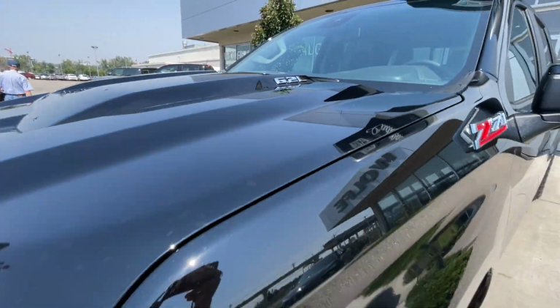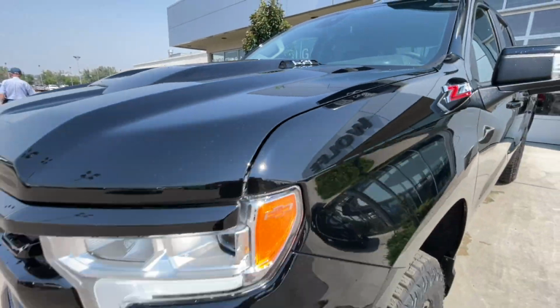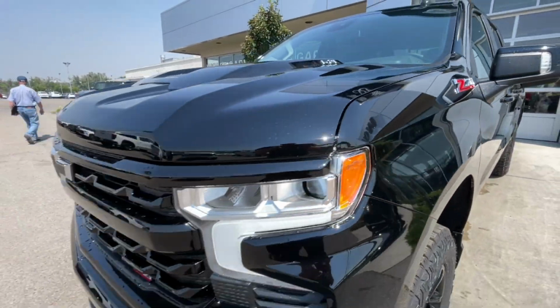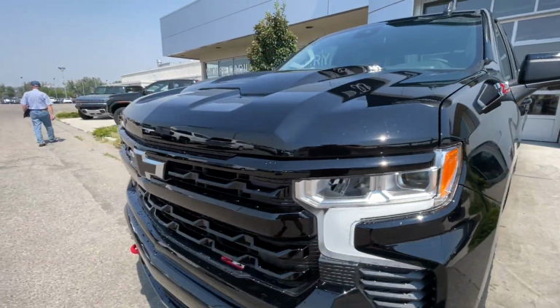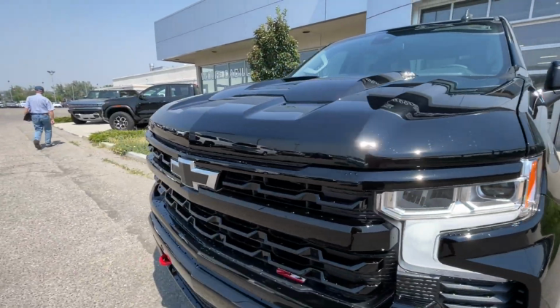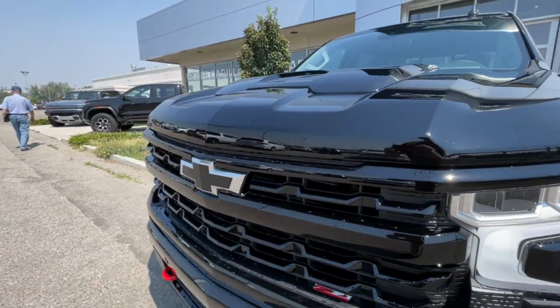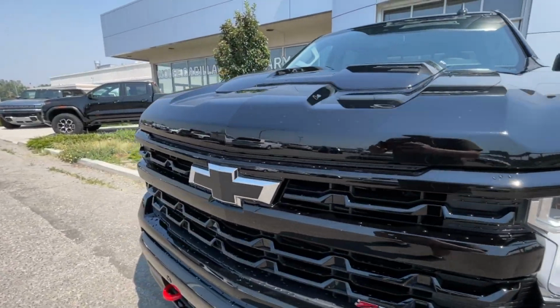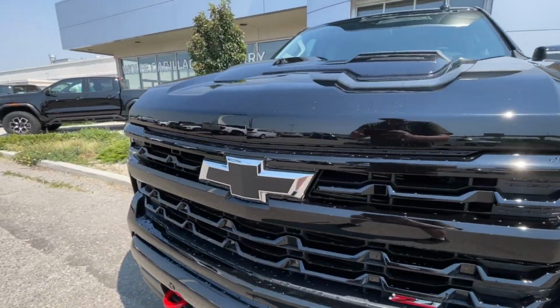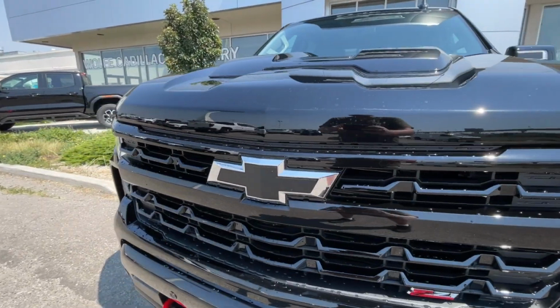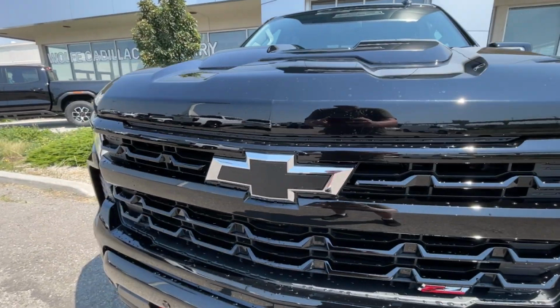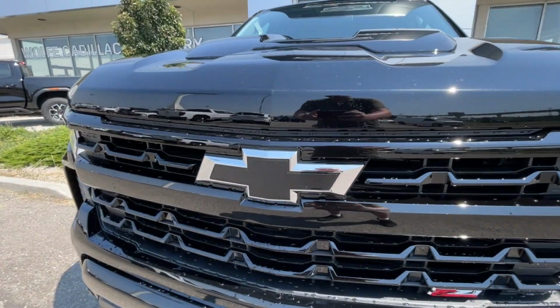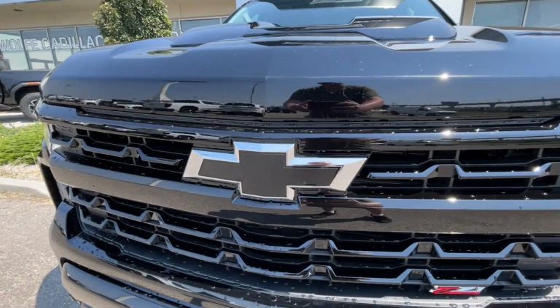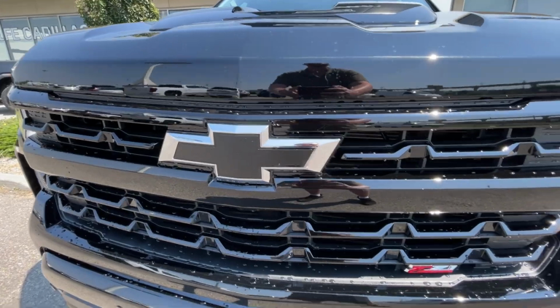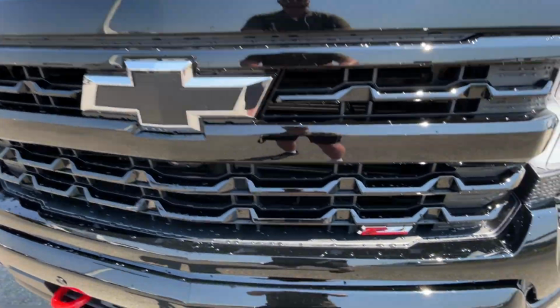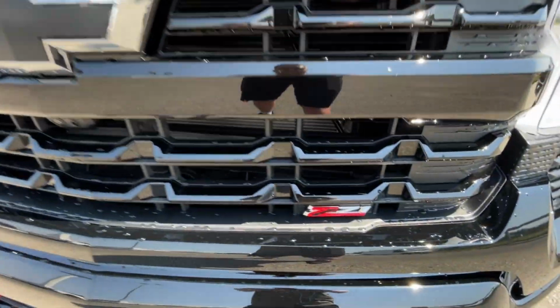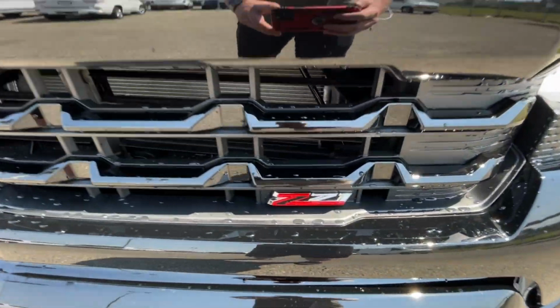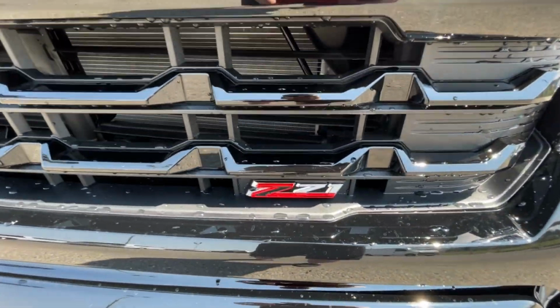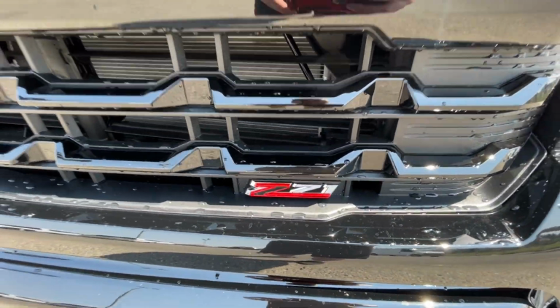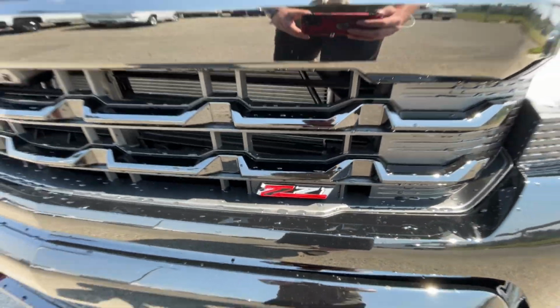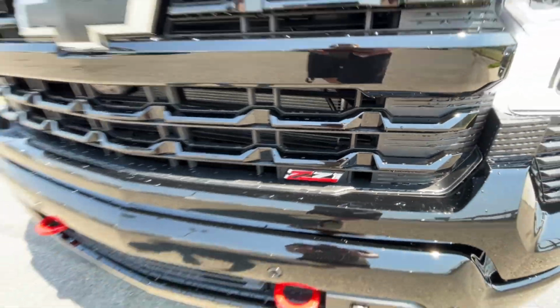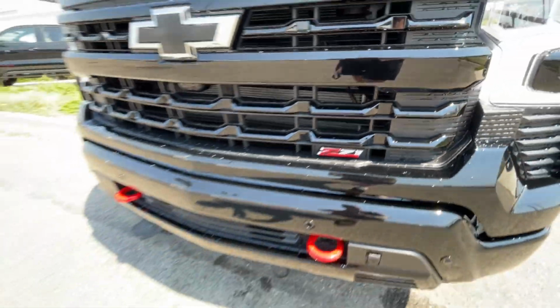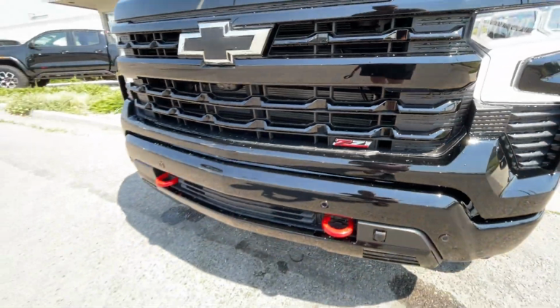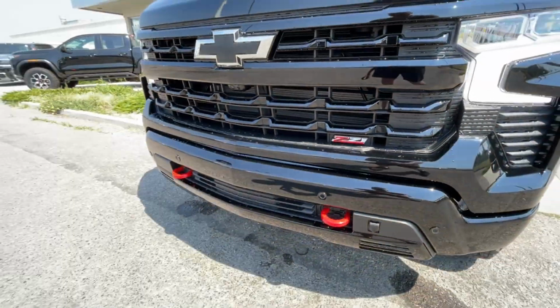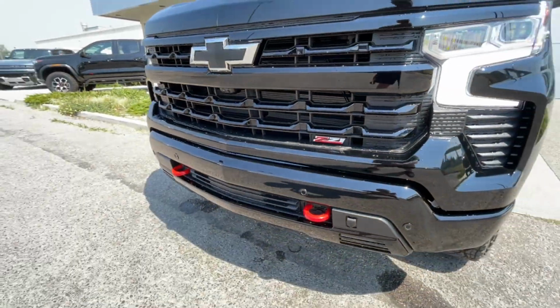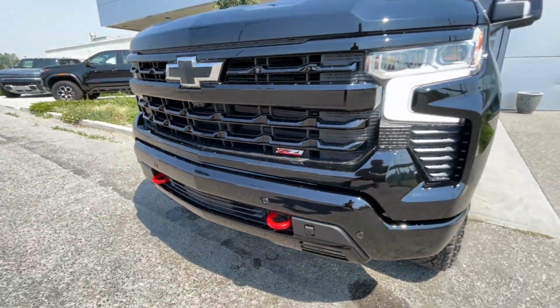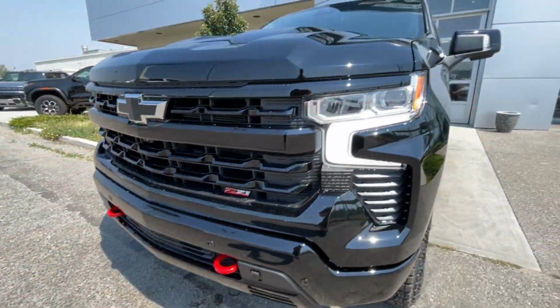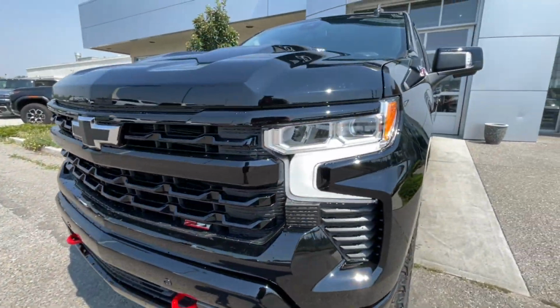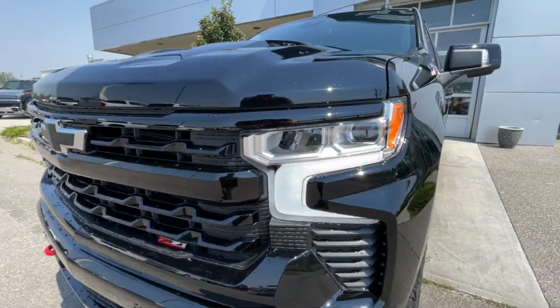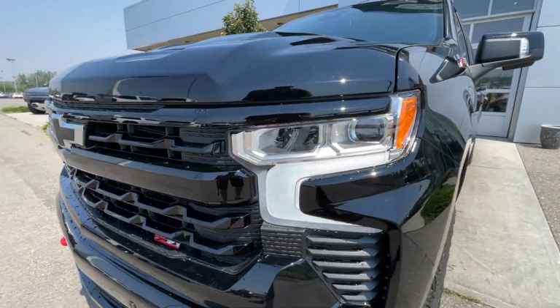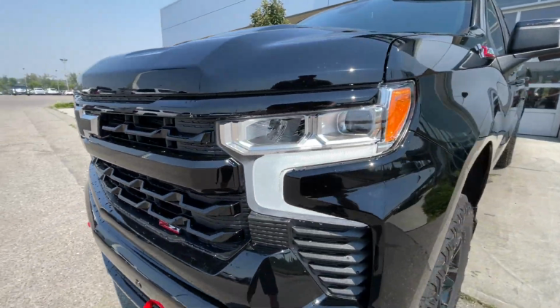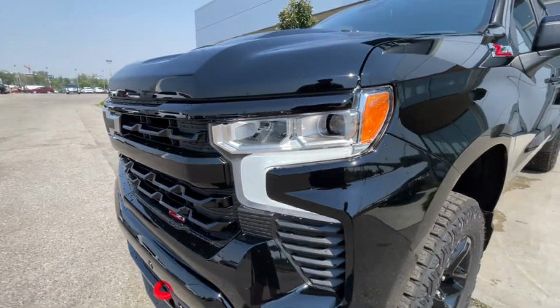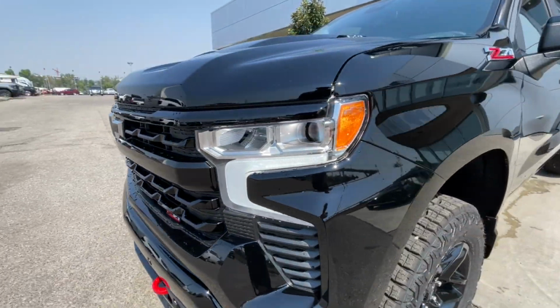Around the front of the vehicle, there's a blacked-out Chevrolet bowtie in the center of the grille, a Z71 badge in the grille as well, red recovery hooks, and LED daytime running lights and headlights.